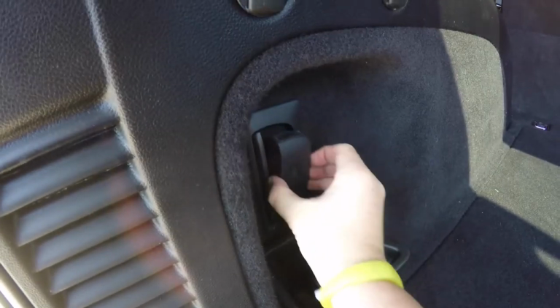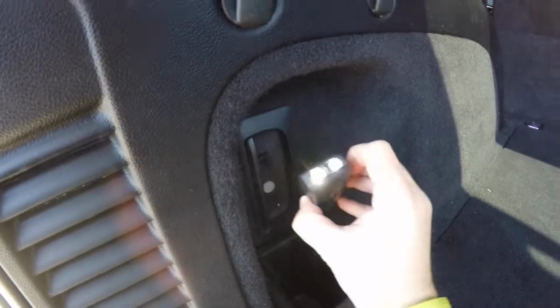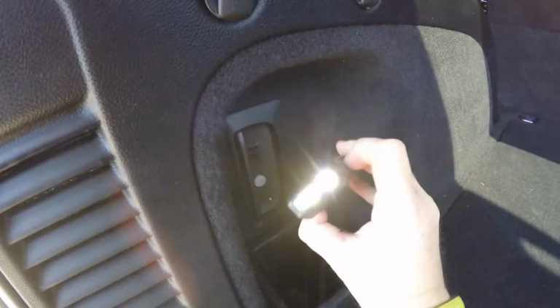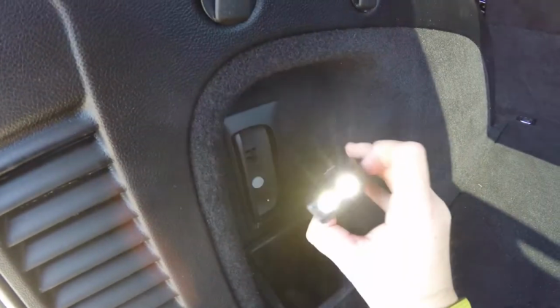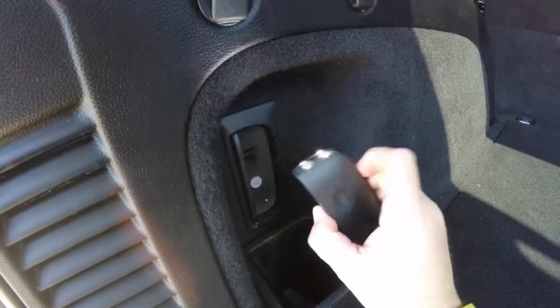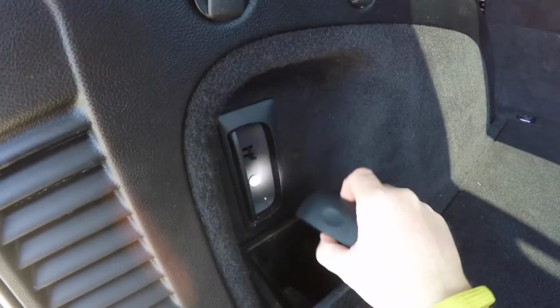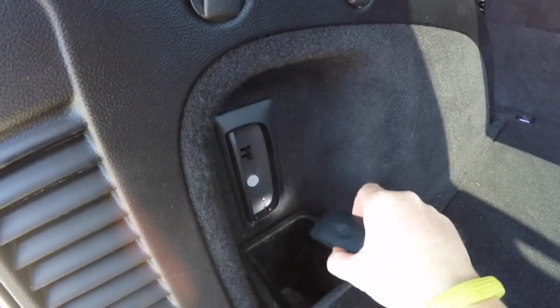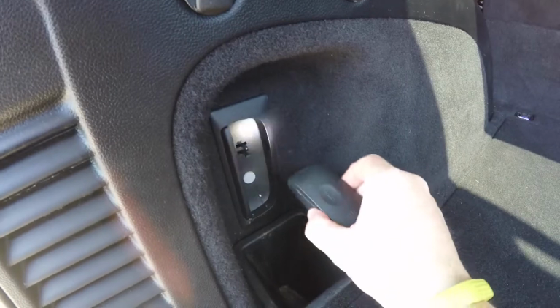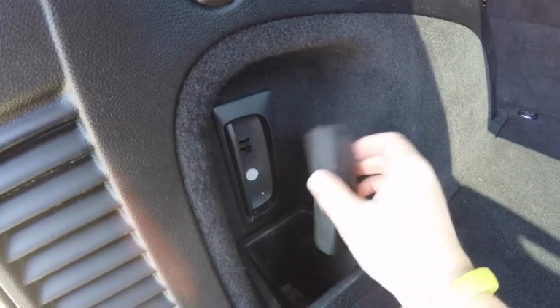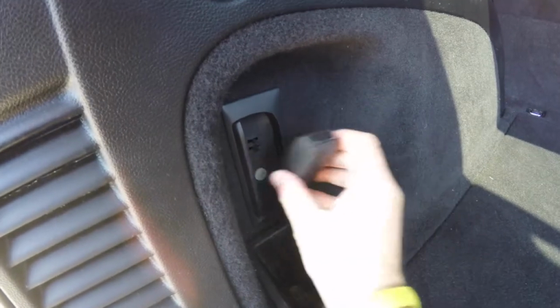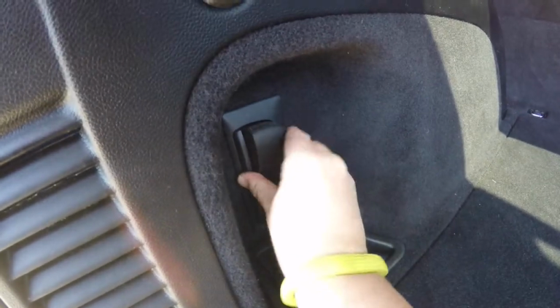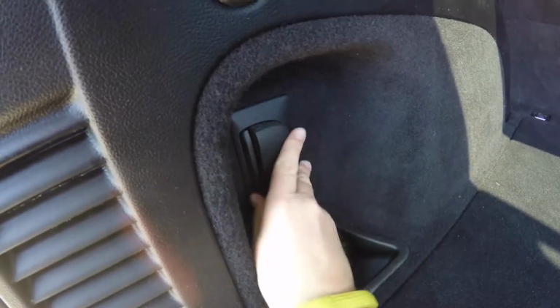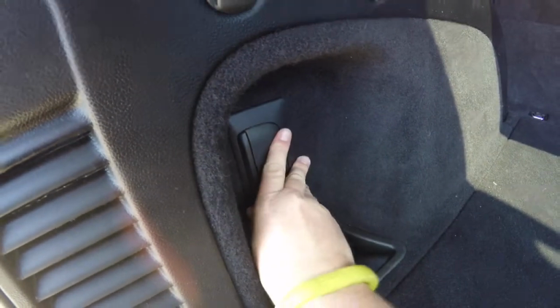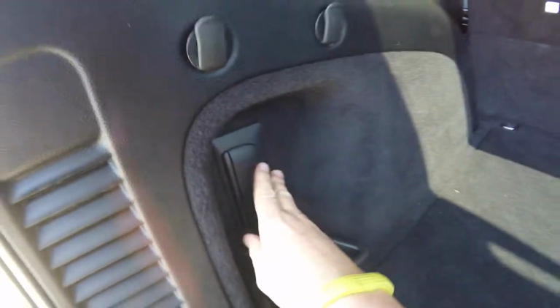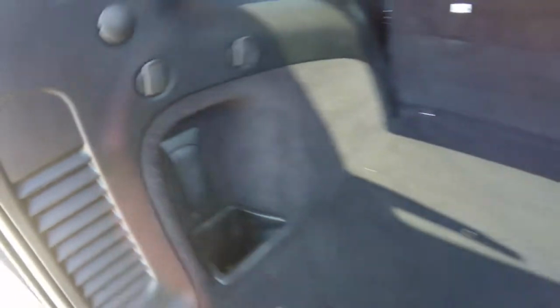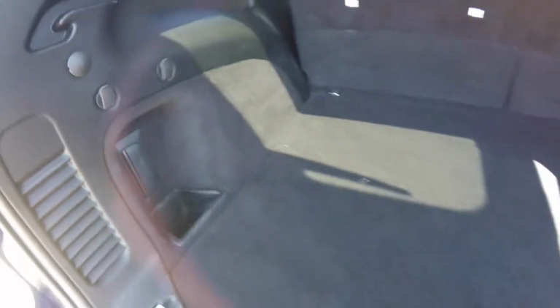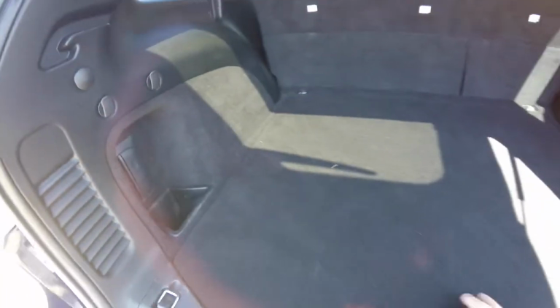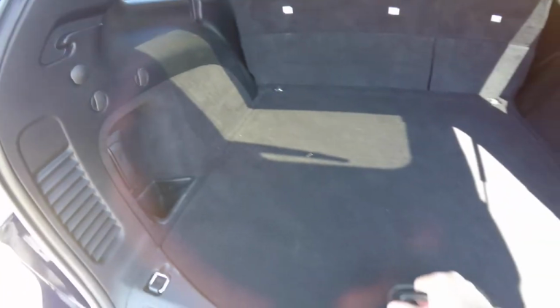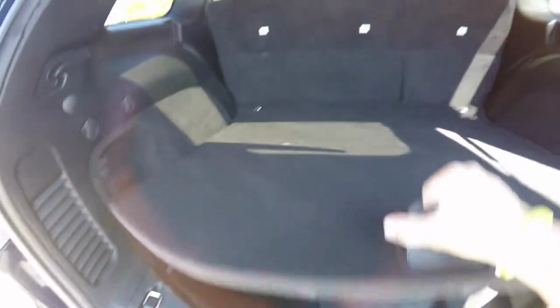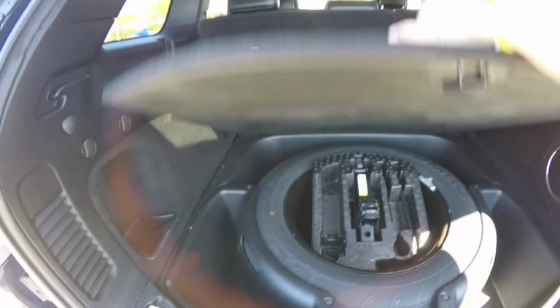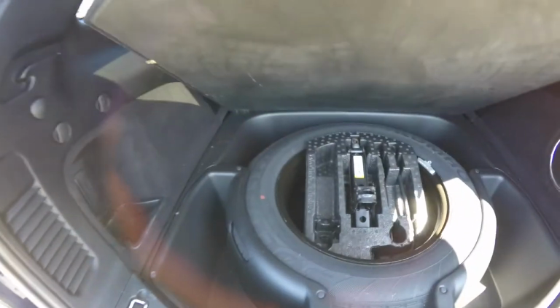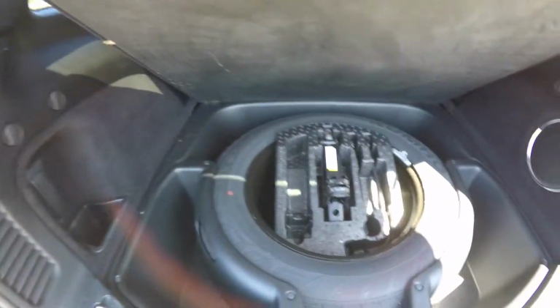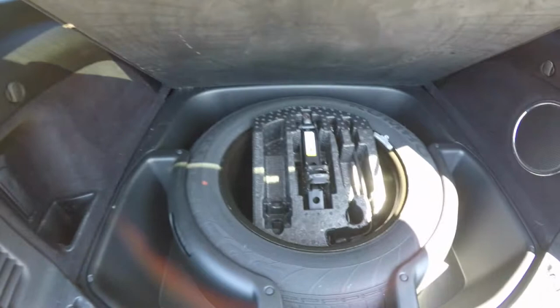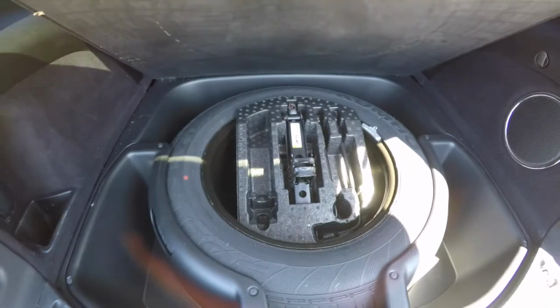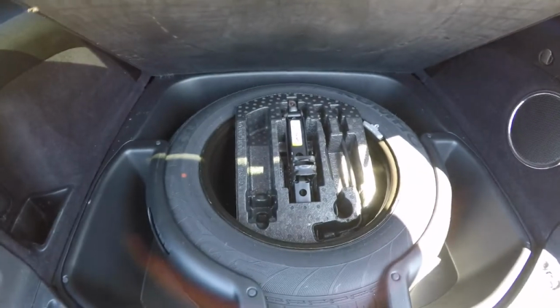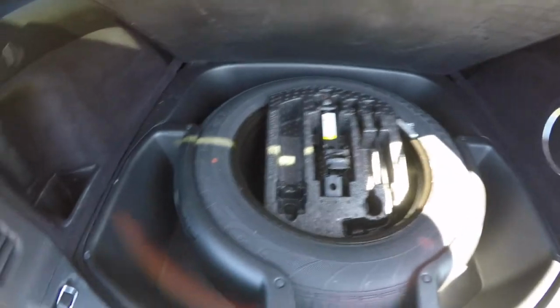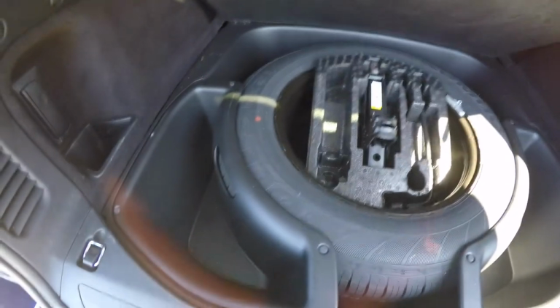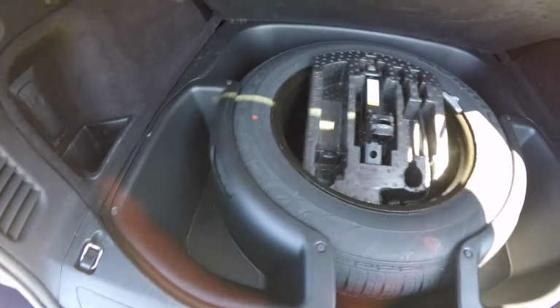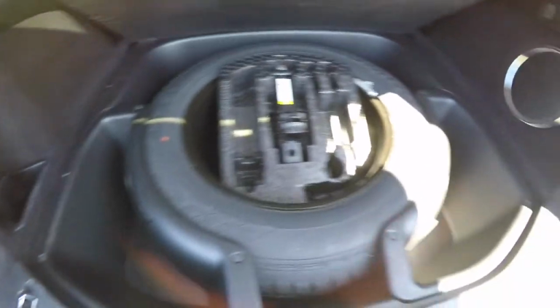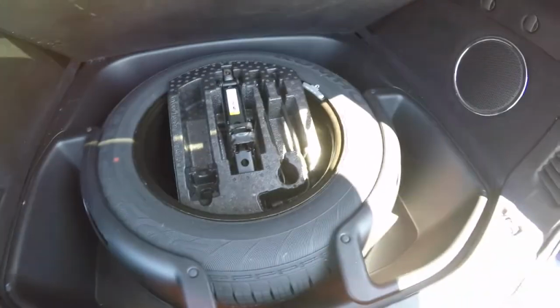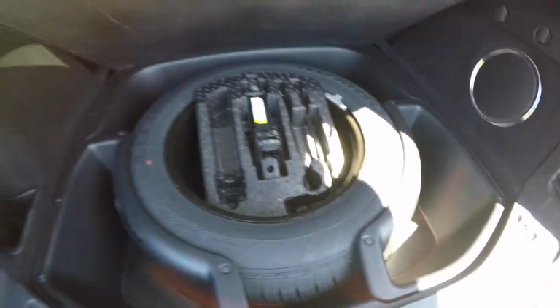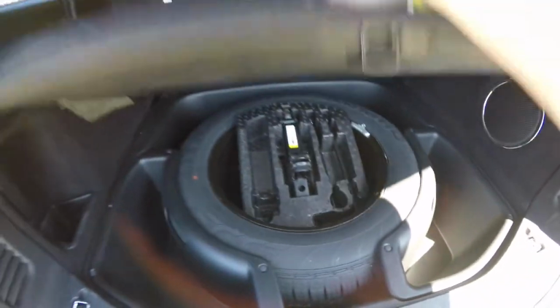A very nice feature is the rechargeable torch that plugs into your trim panel. Also included is a full-size spare tire with jack and tools, and cargo organizers underneath your floor mat.